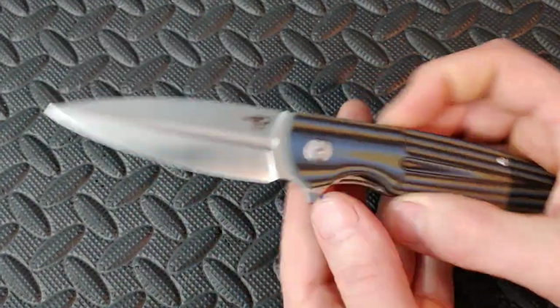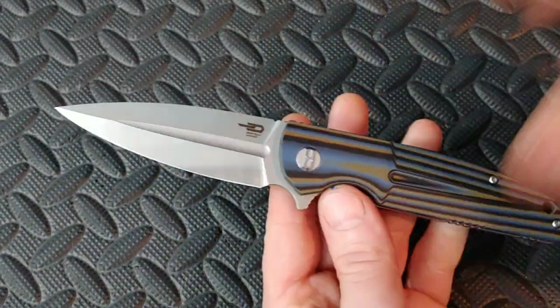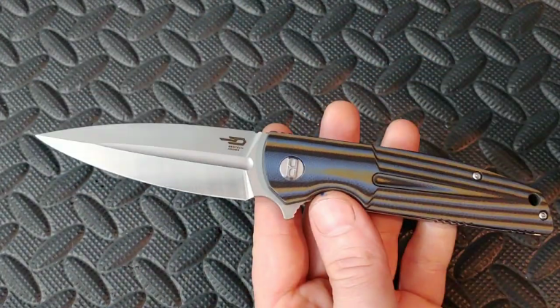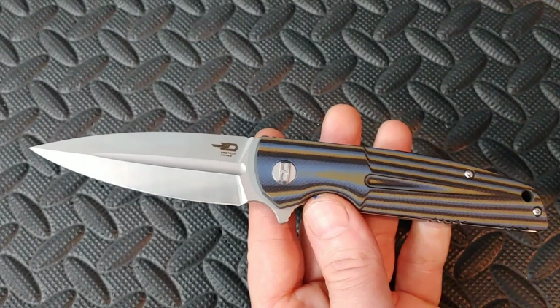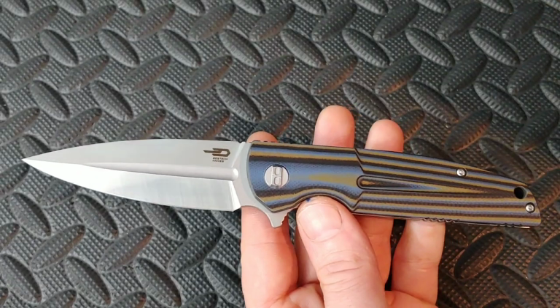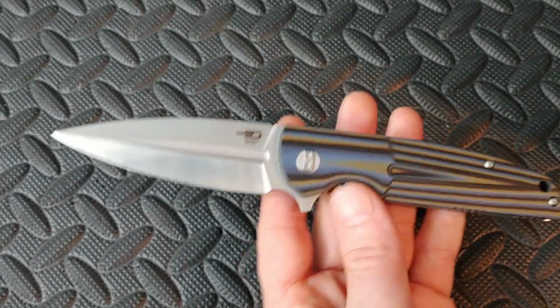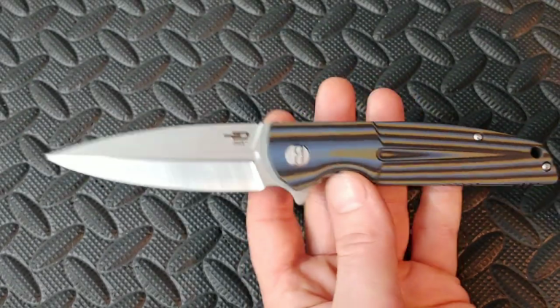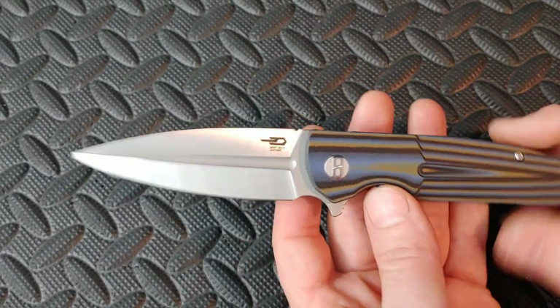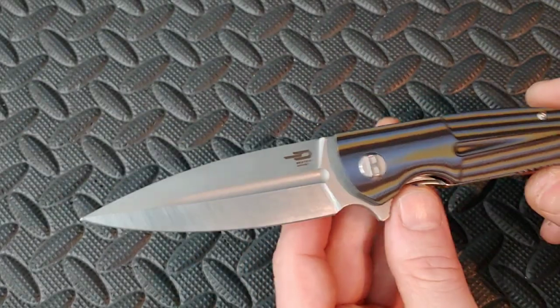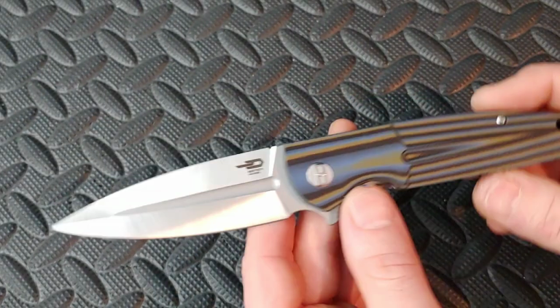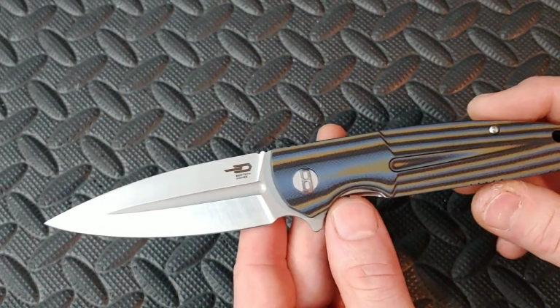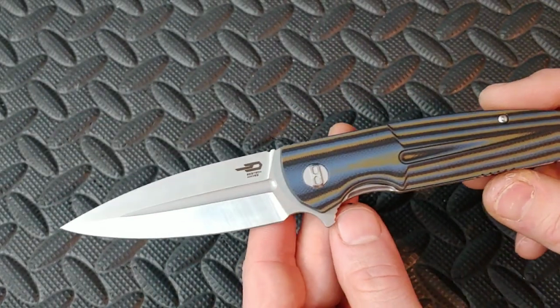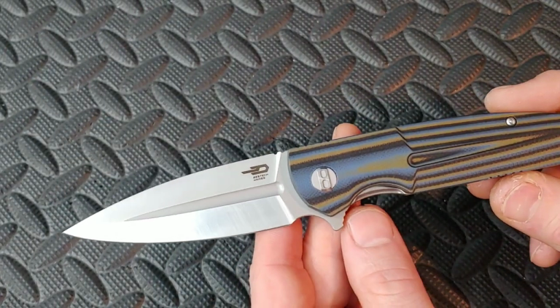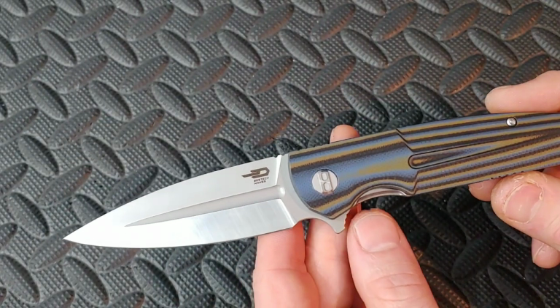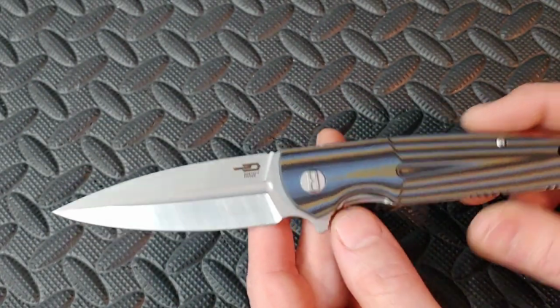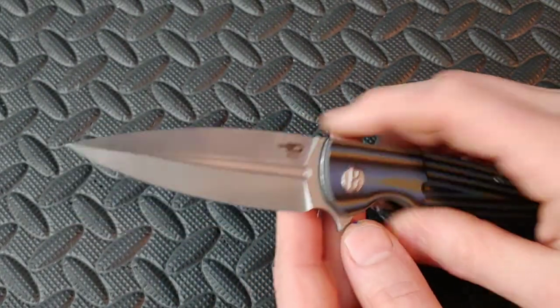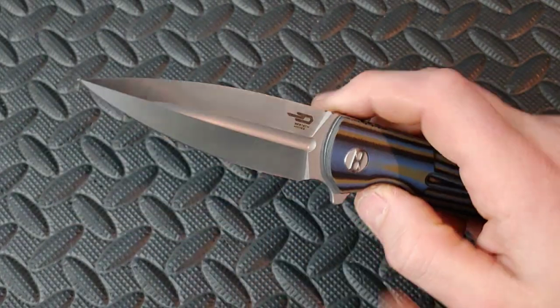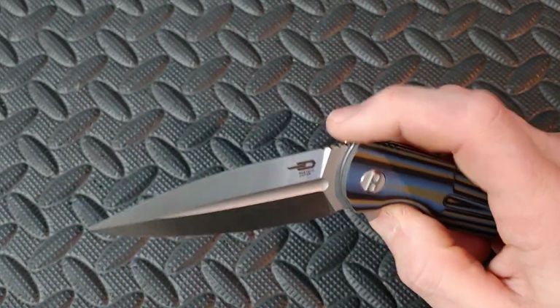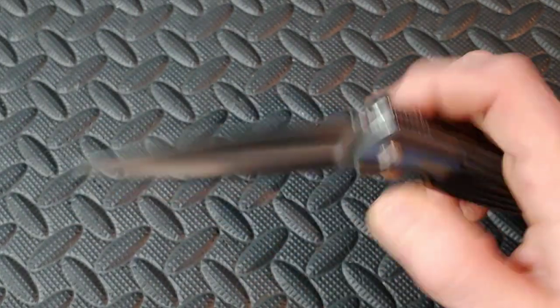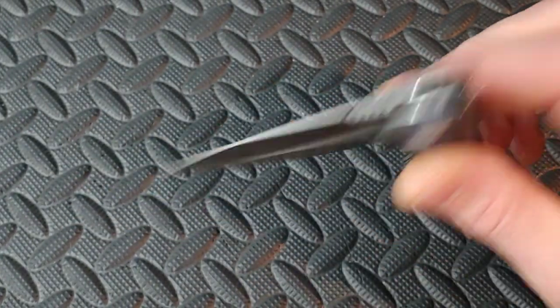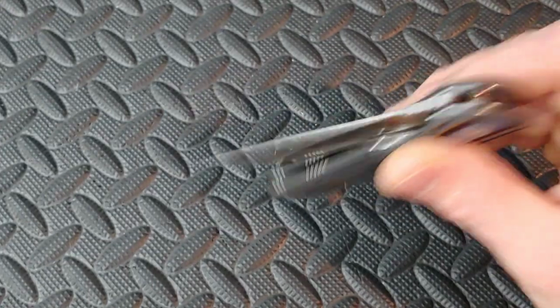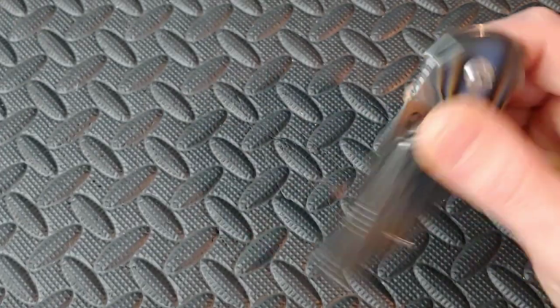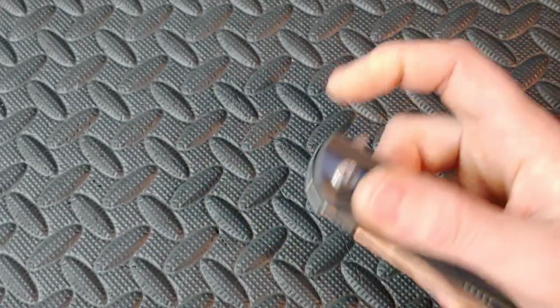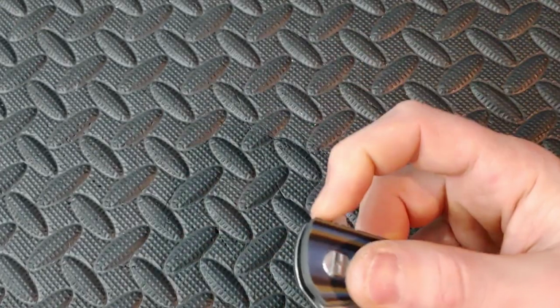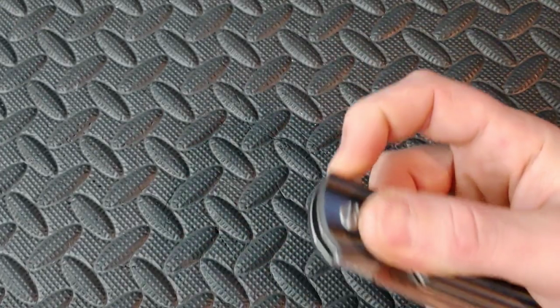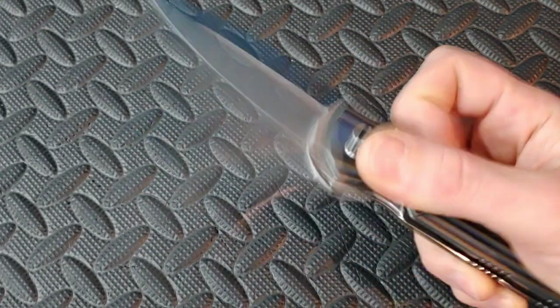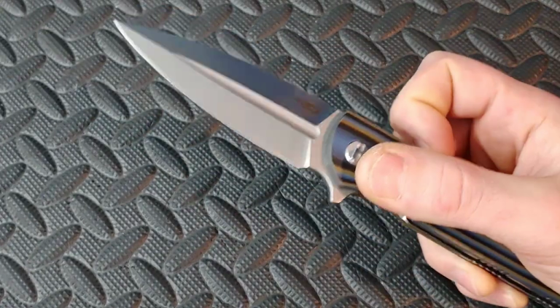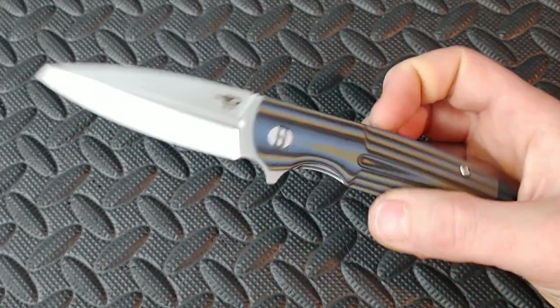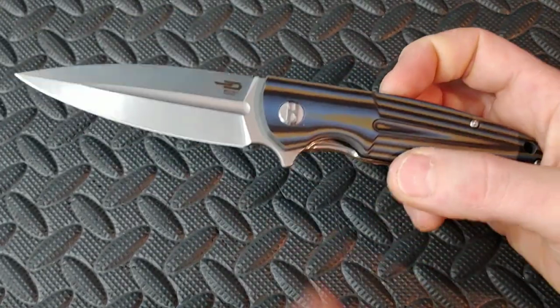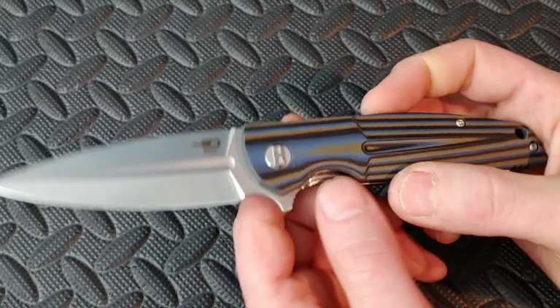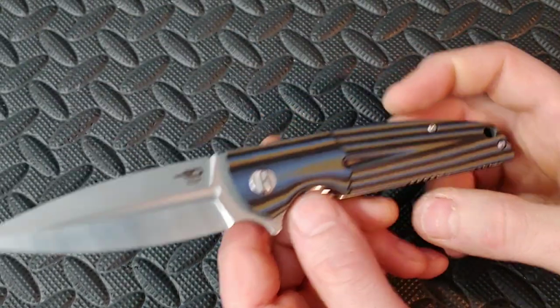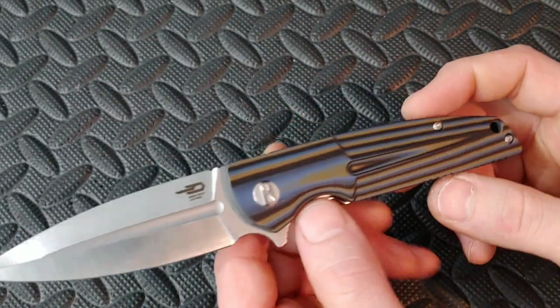Knees knives. I'm Jarrett. My lovely wife Kara is relaxing, and in this video we are checking out the Bestek Thin.